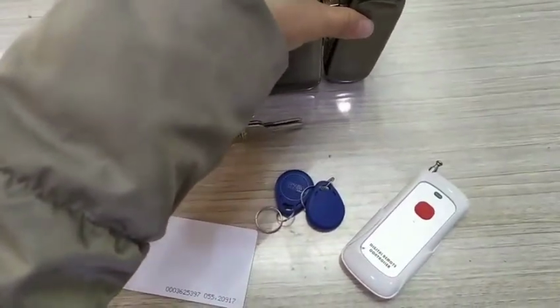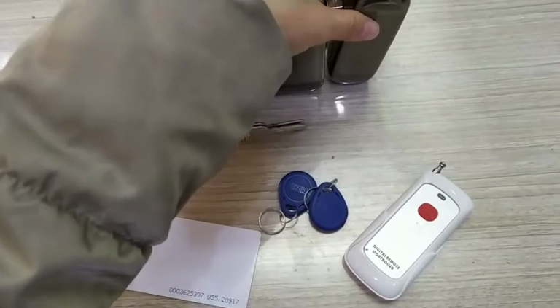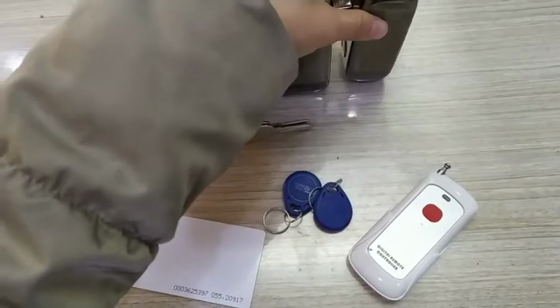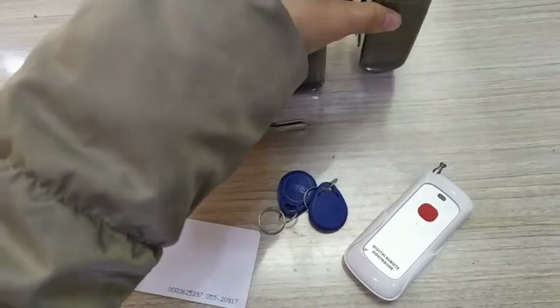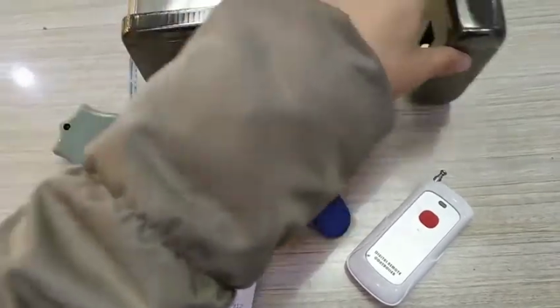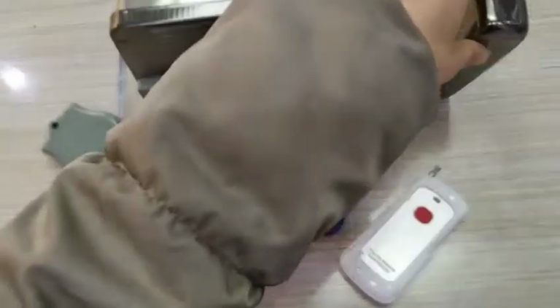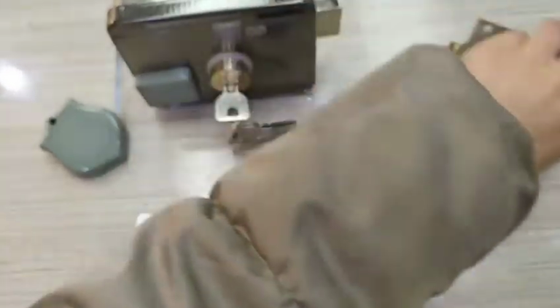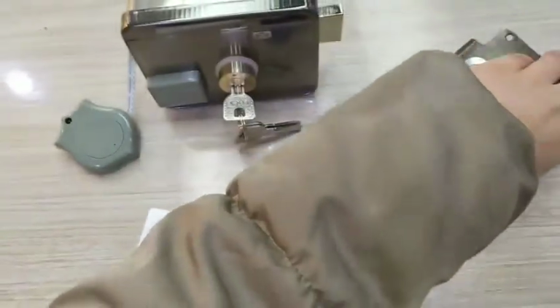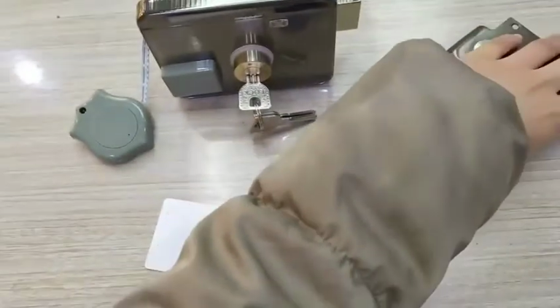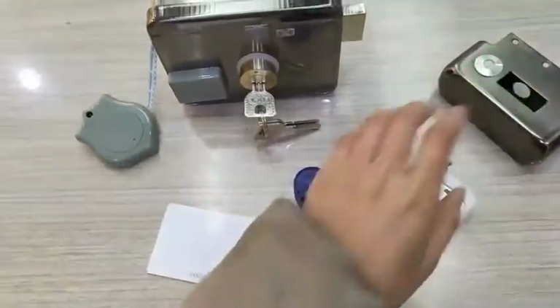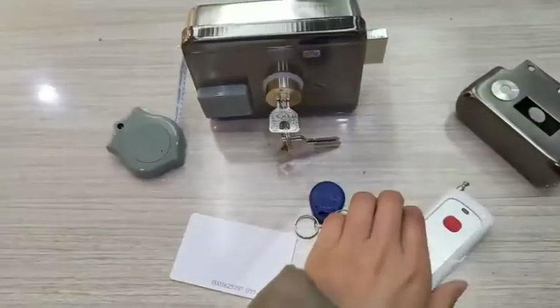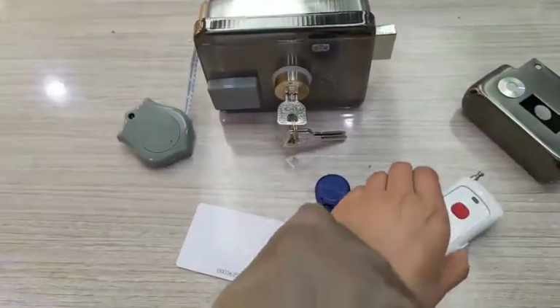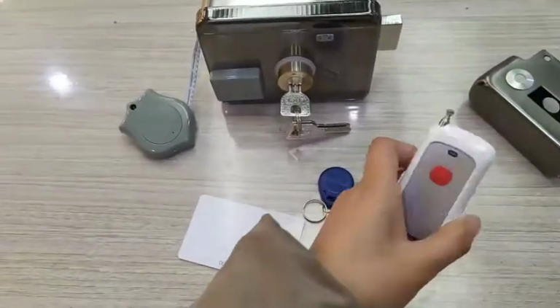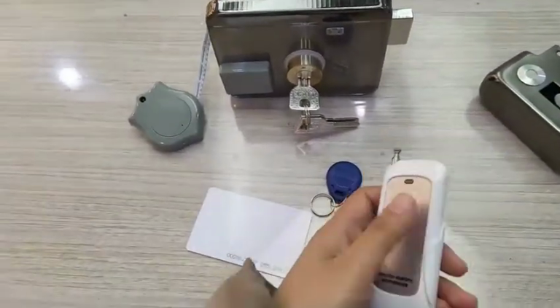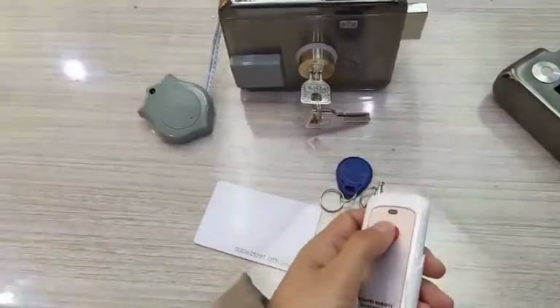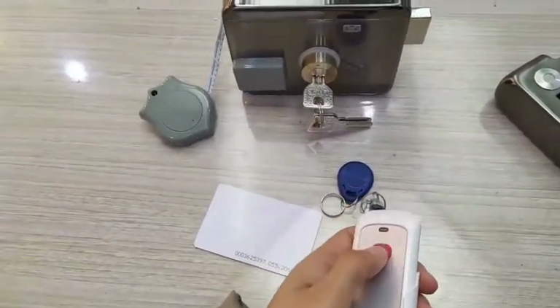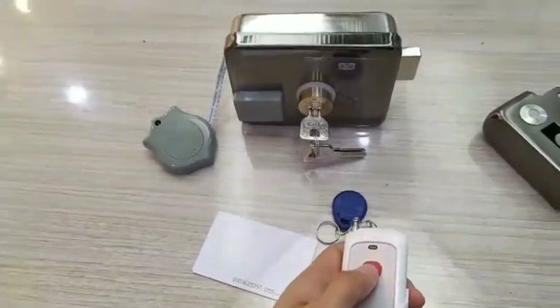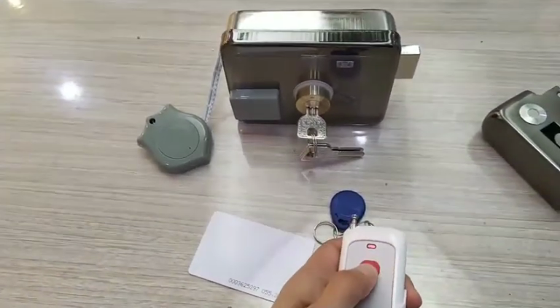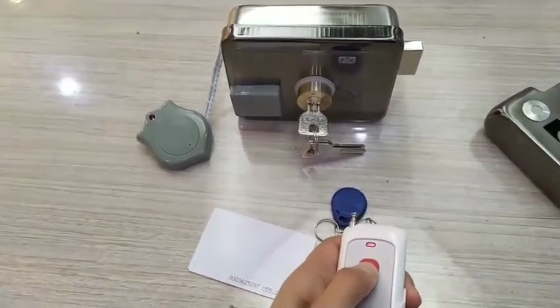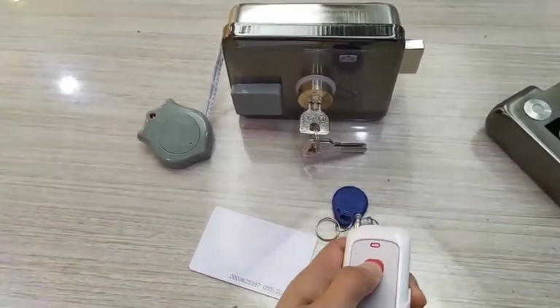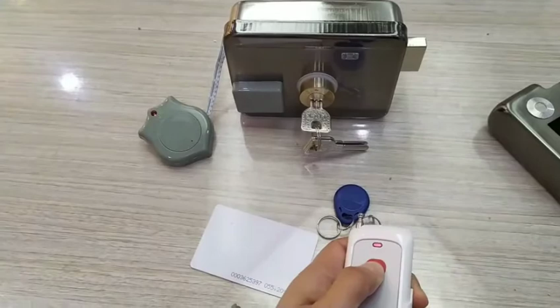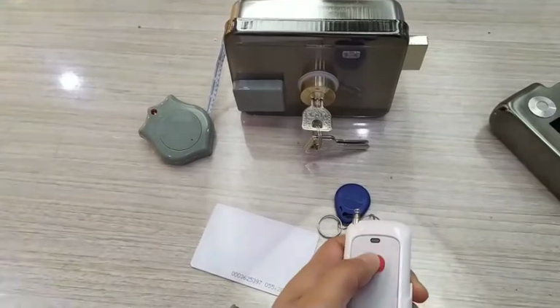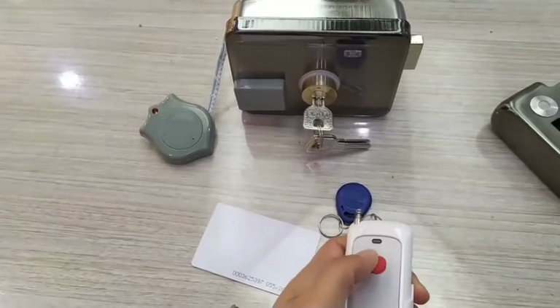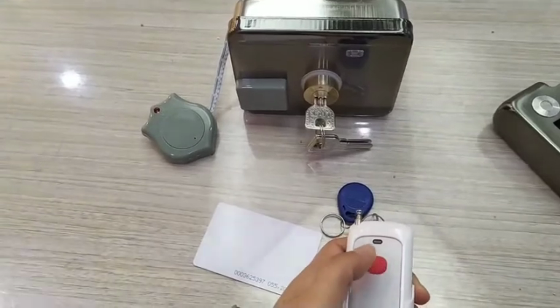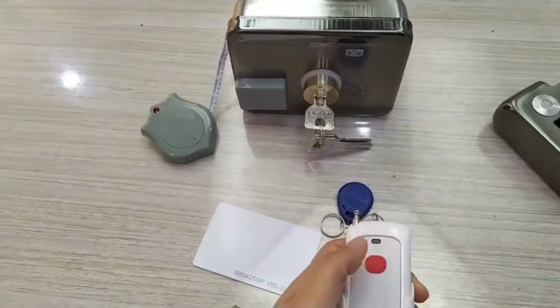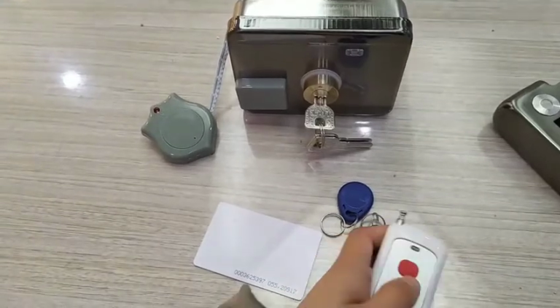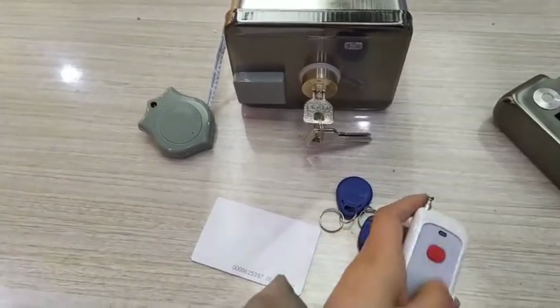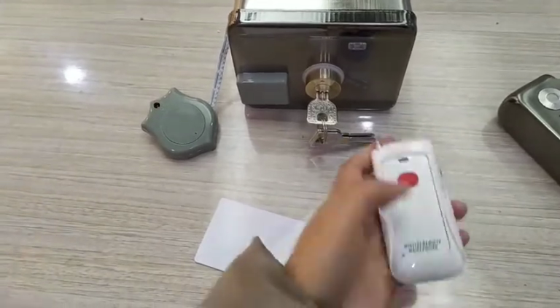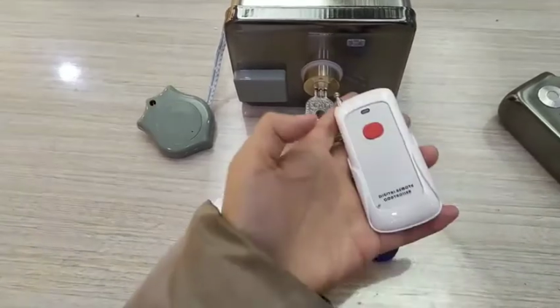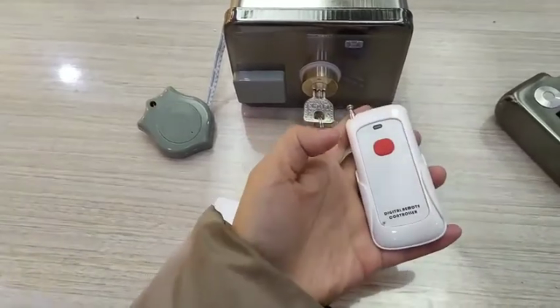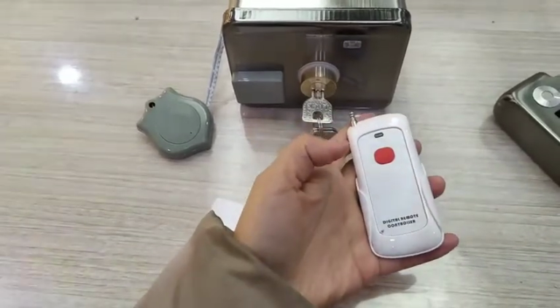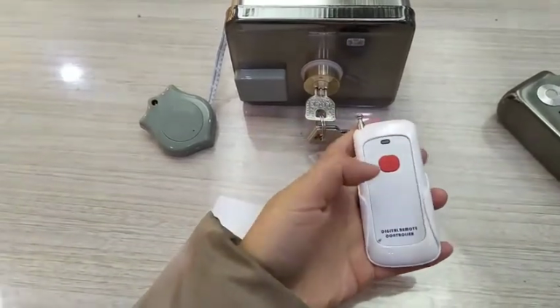Take out the side part to see the latch. Configure success.